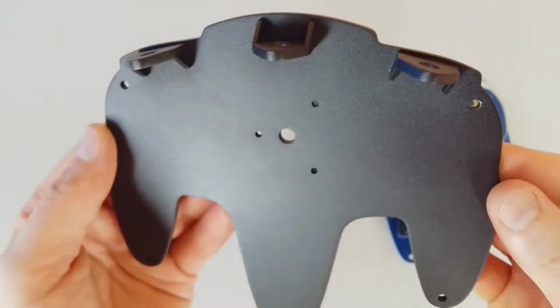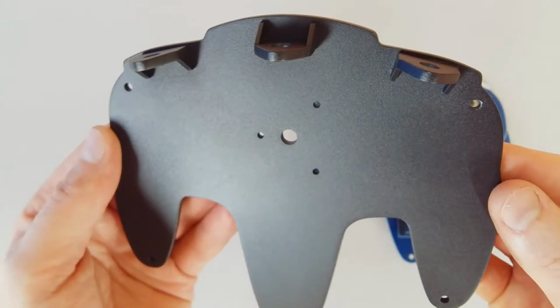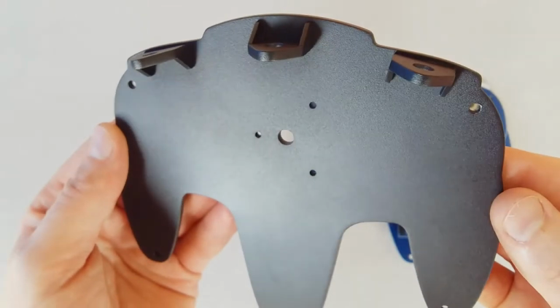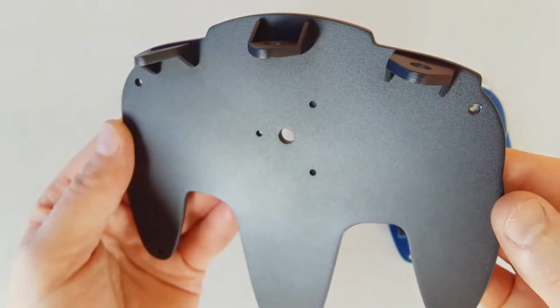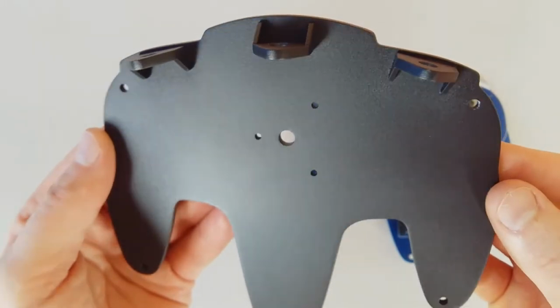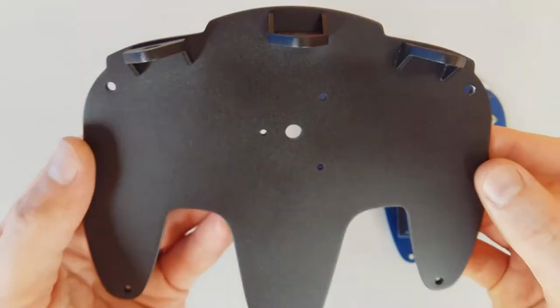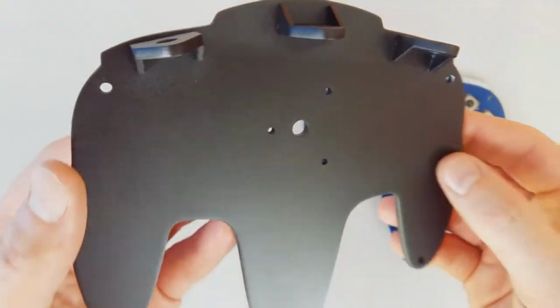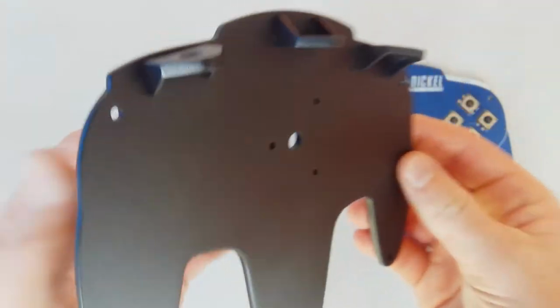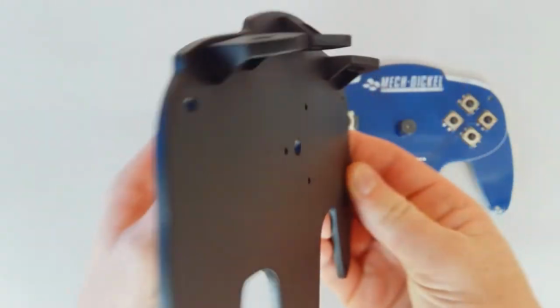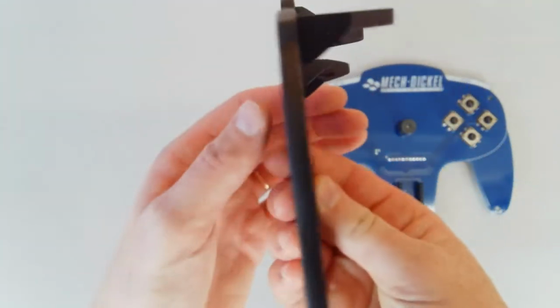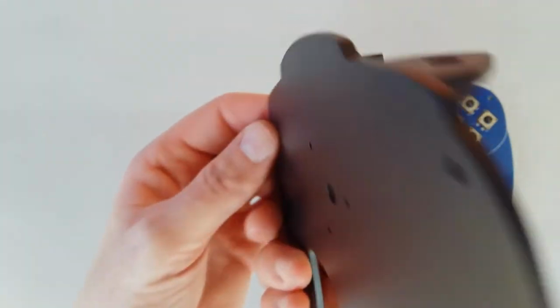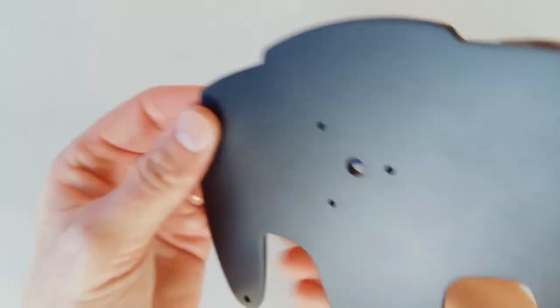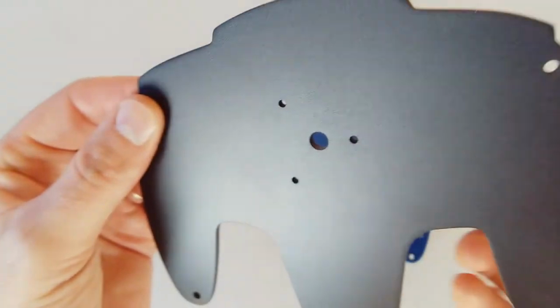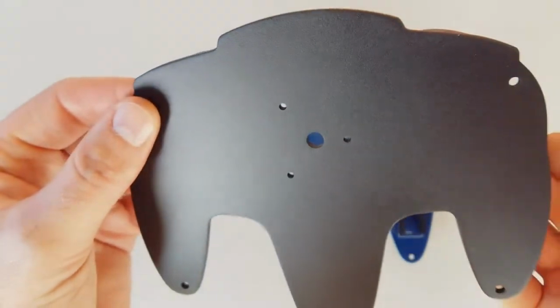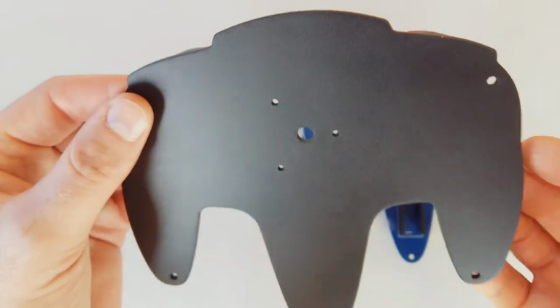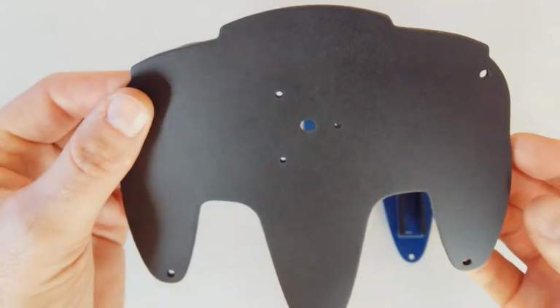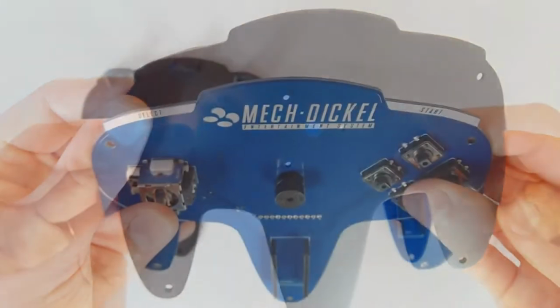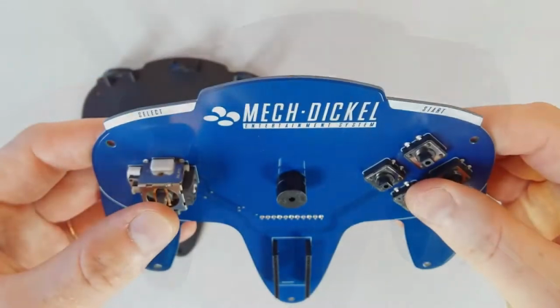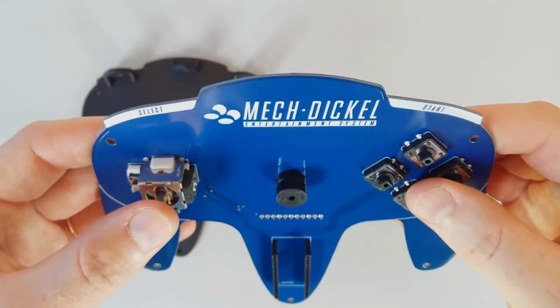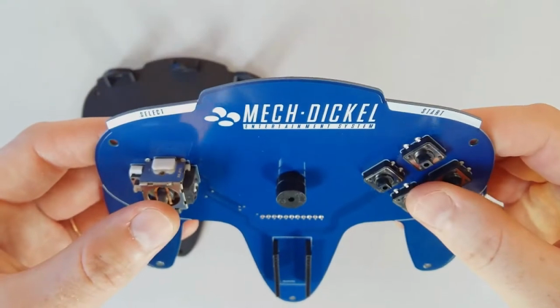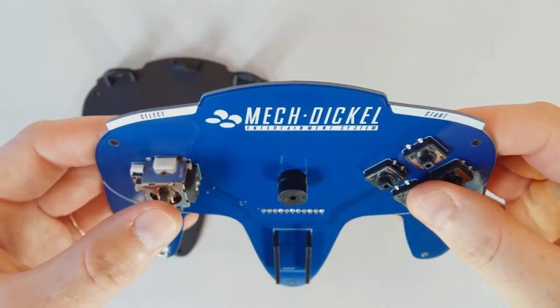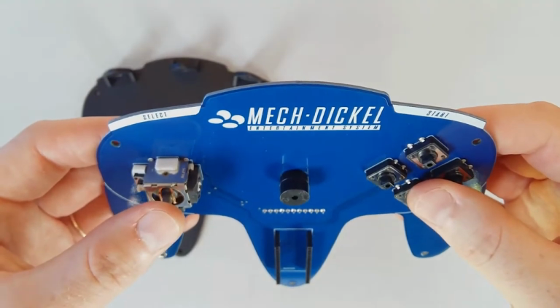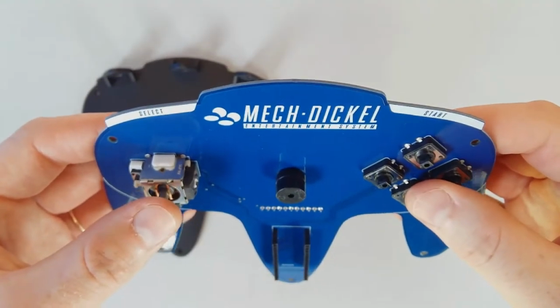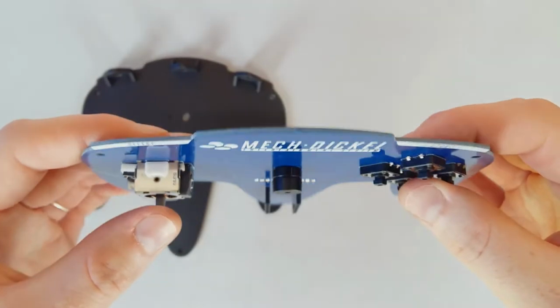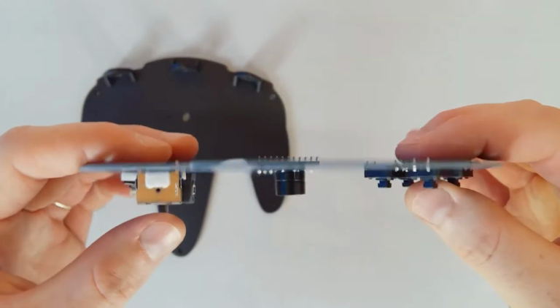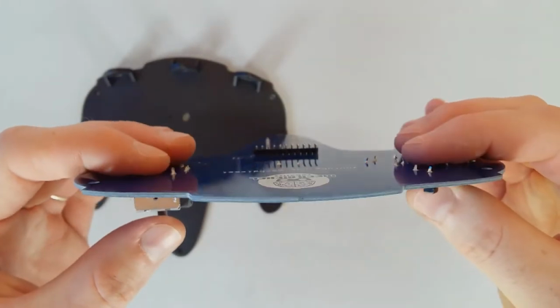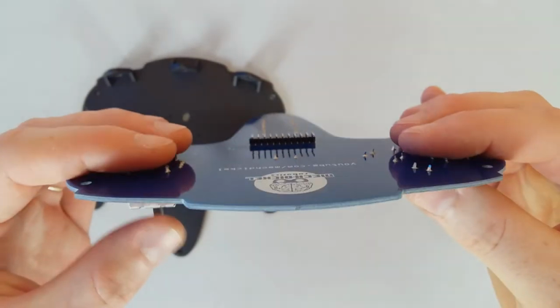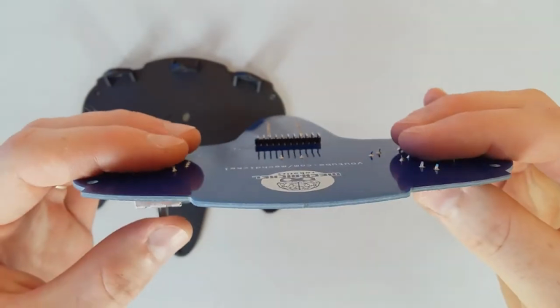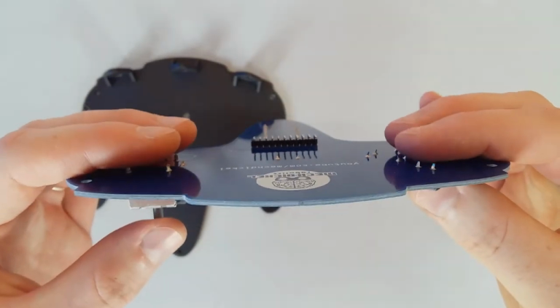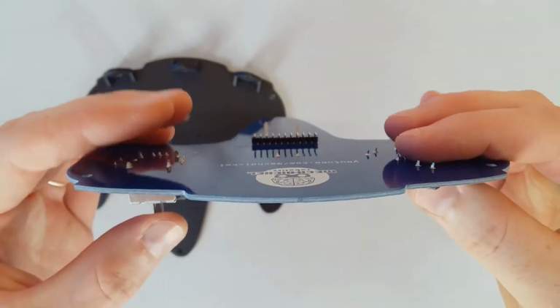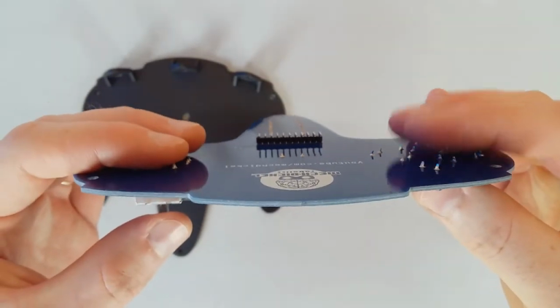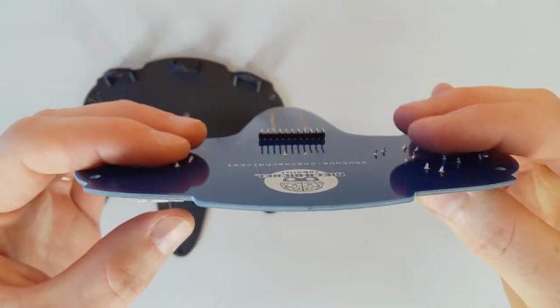Now the pin headers and pin headers for the nano board. I made this base to make the controller more comfortable to handle, because it would be bad to handle by touching the pins of the components.